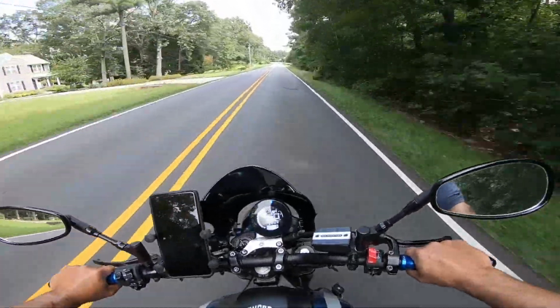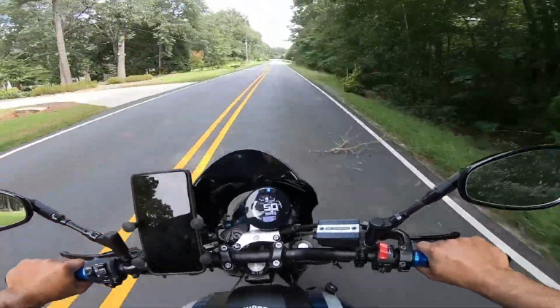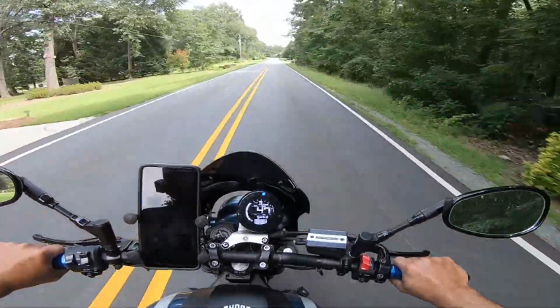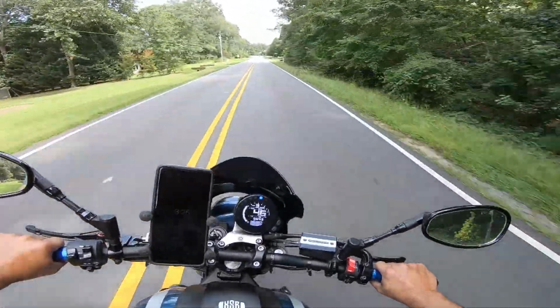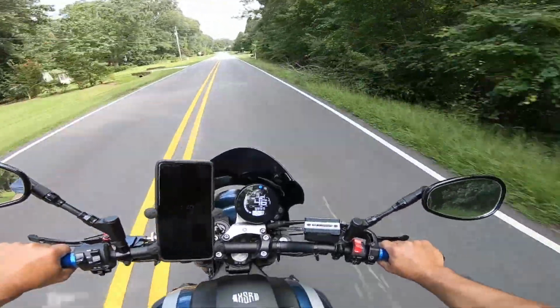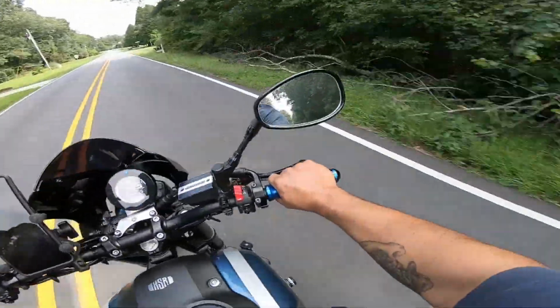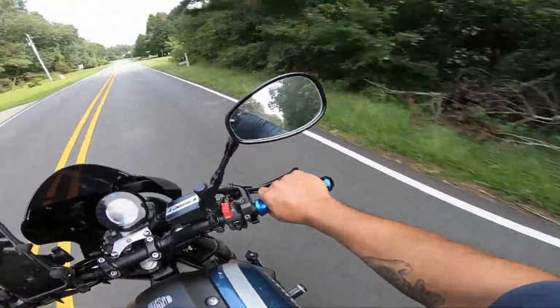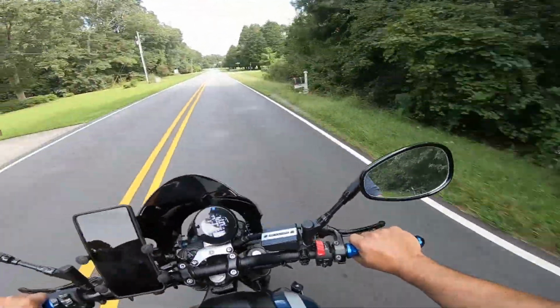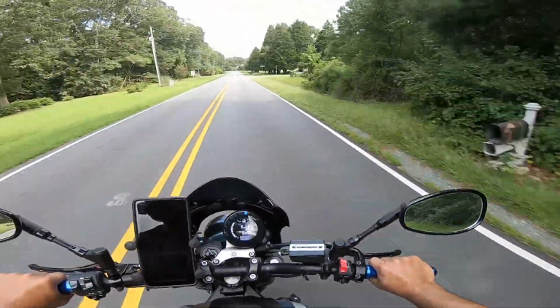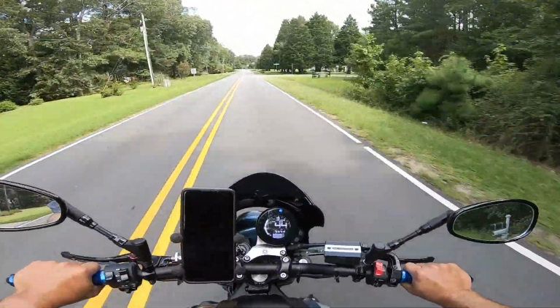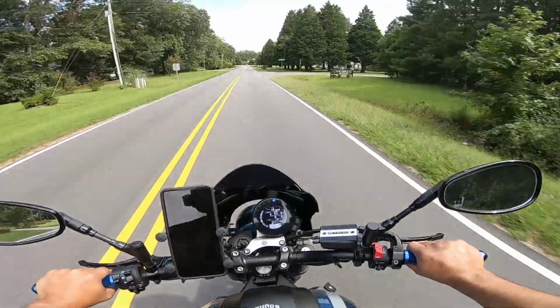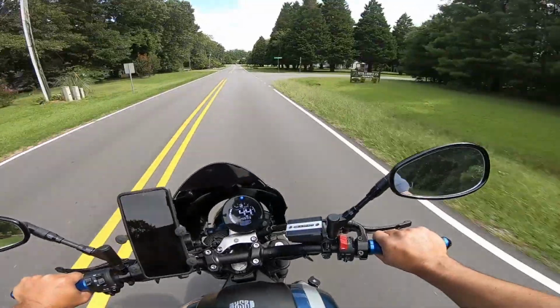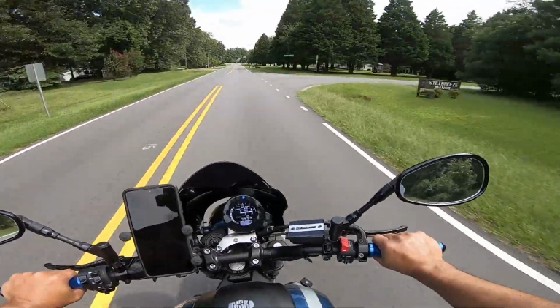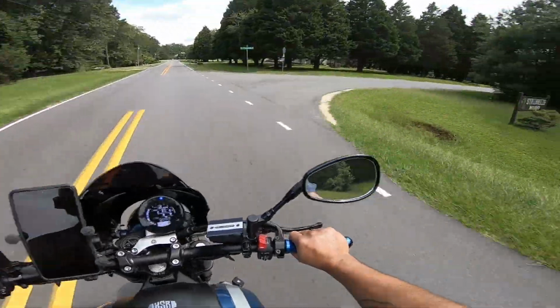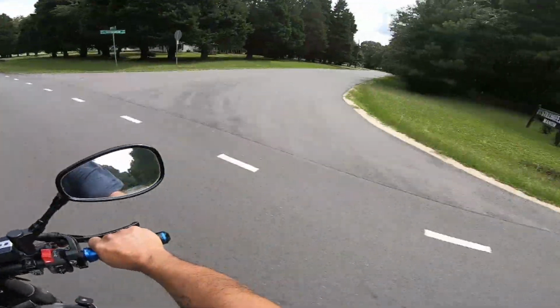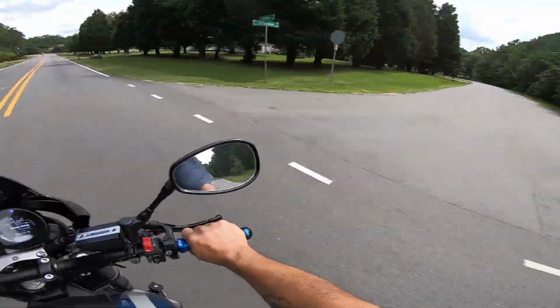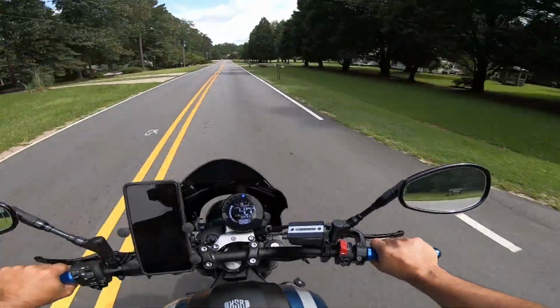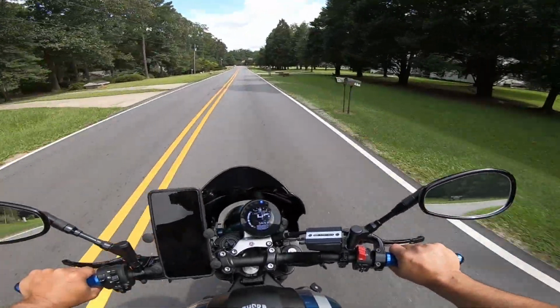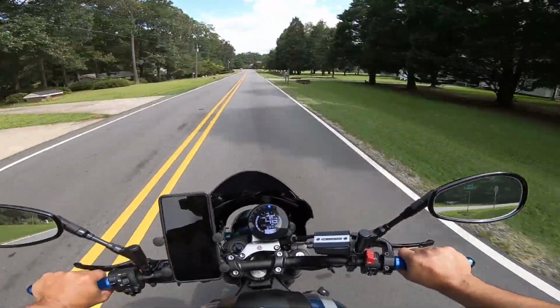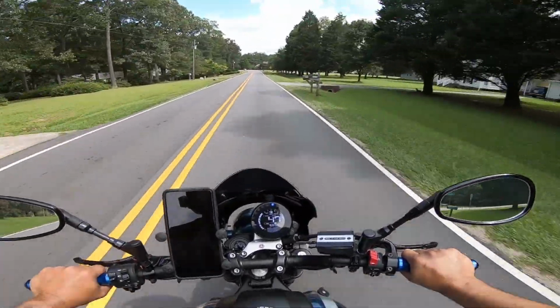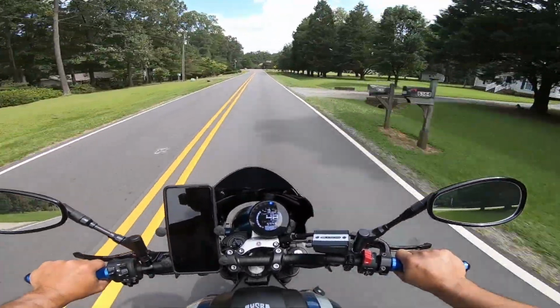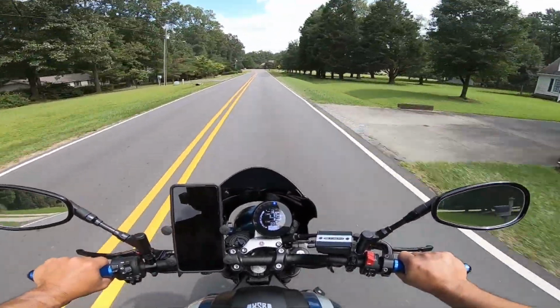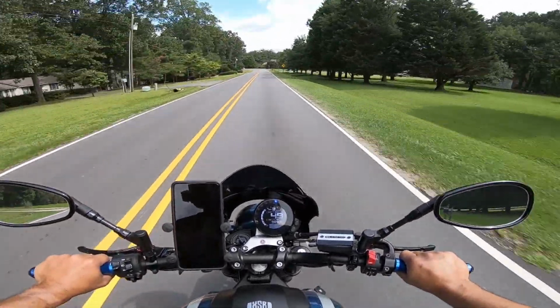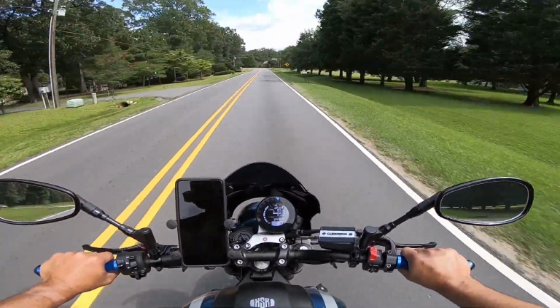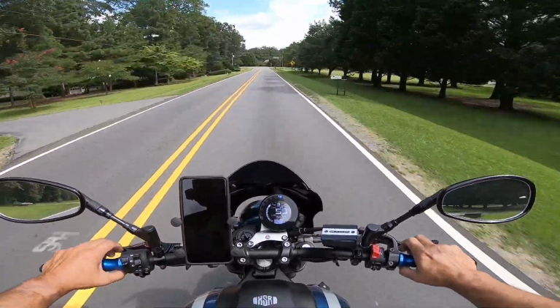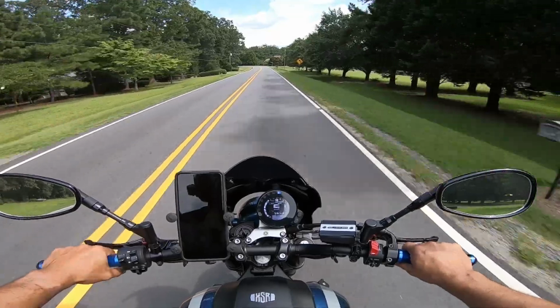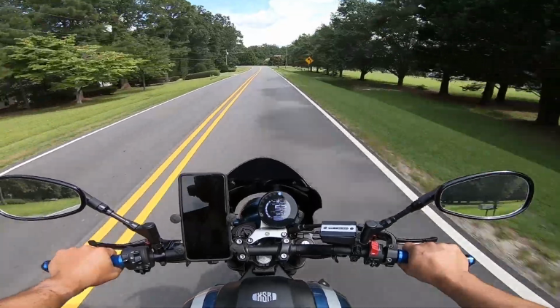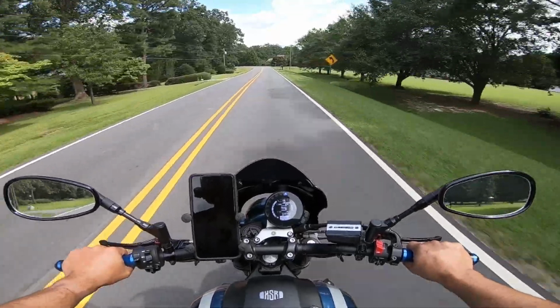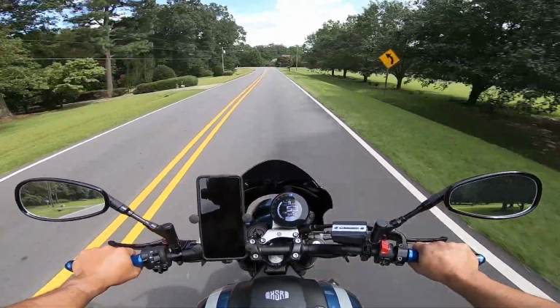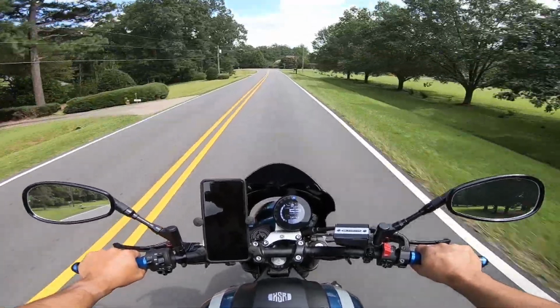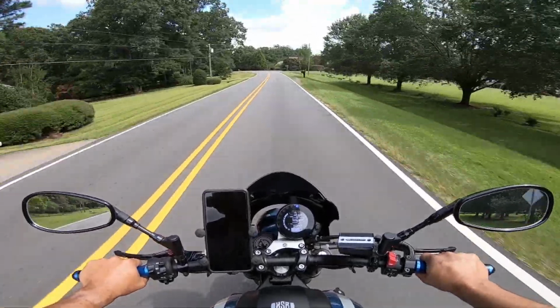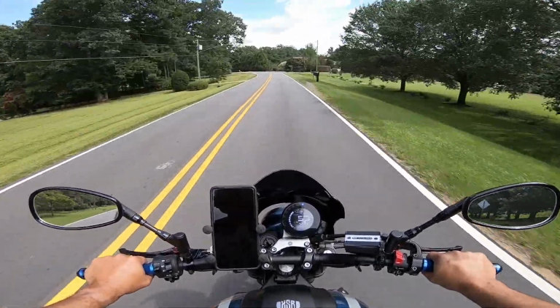Whoa! Holy shit! Did you see that? I almost got hit by that tree. A couple seconds faster and I would have got hit by that branch that just fell down. Wow, close call, huh?